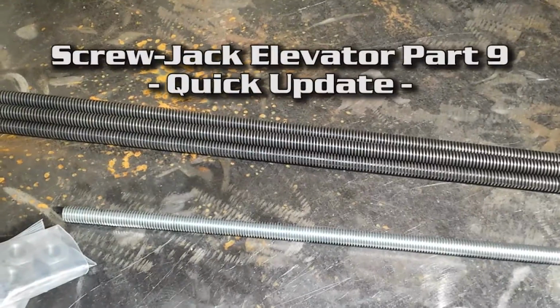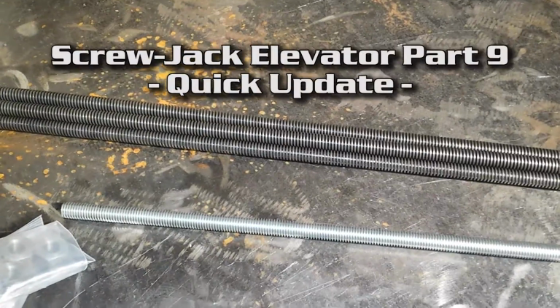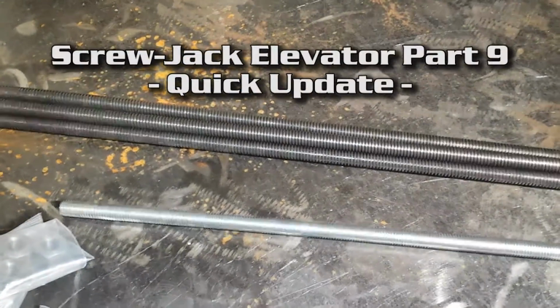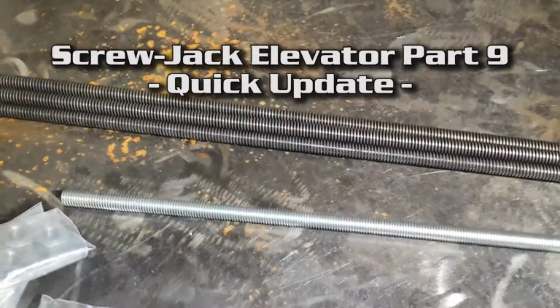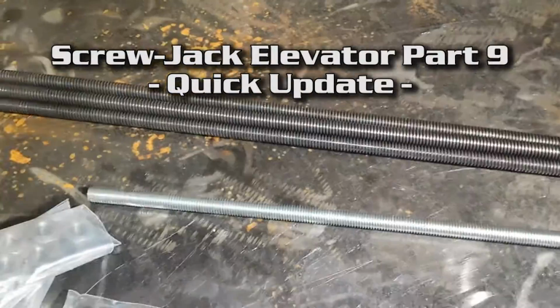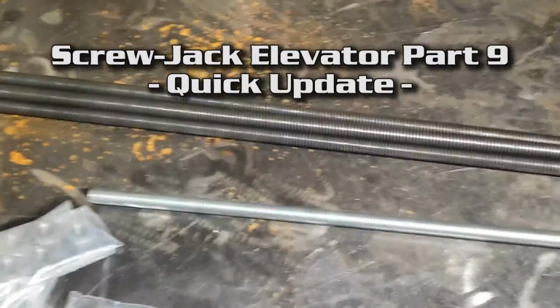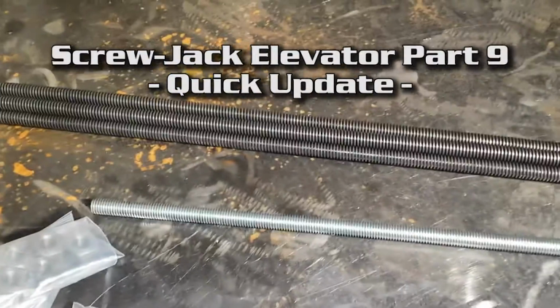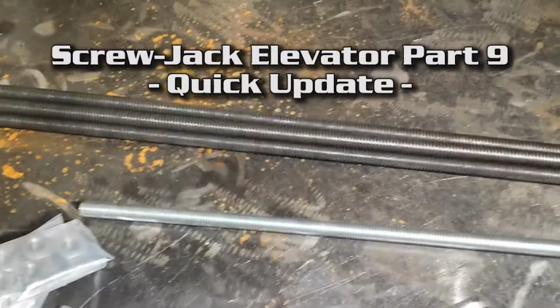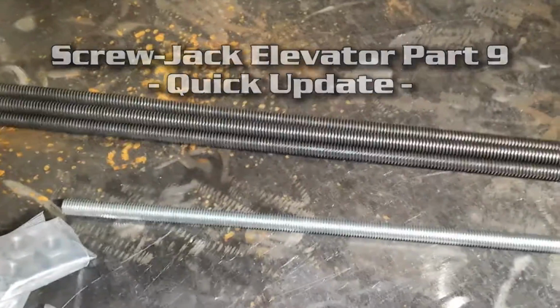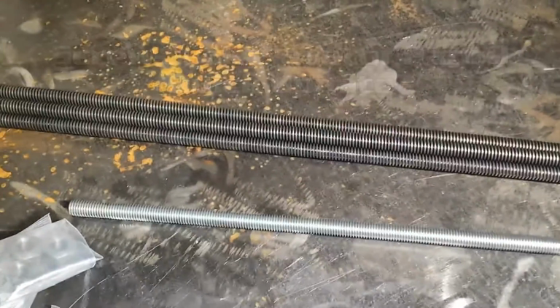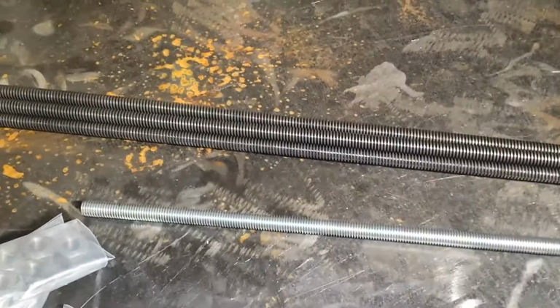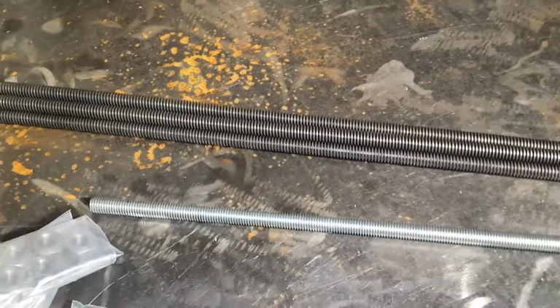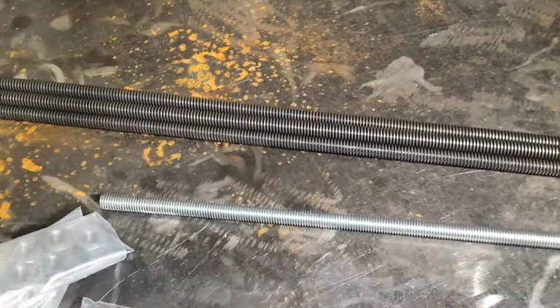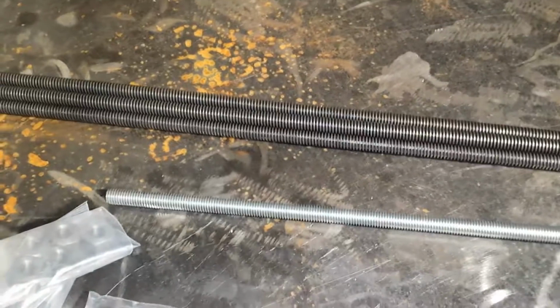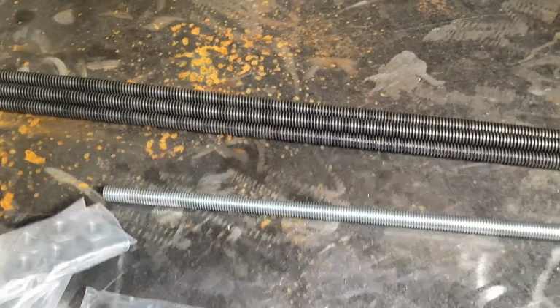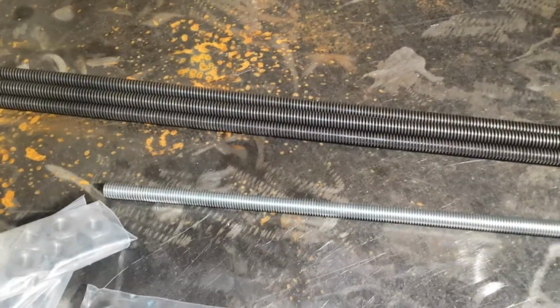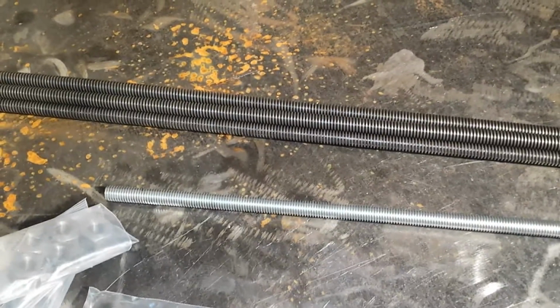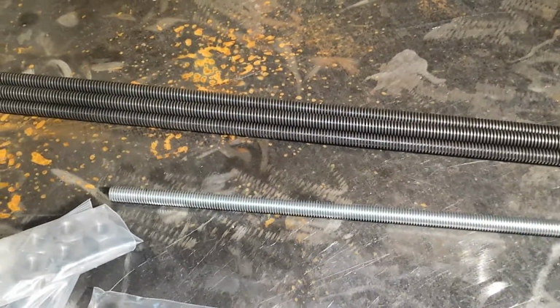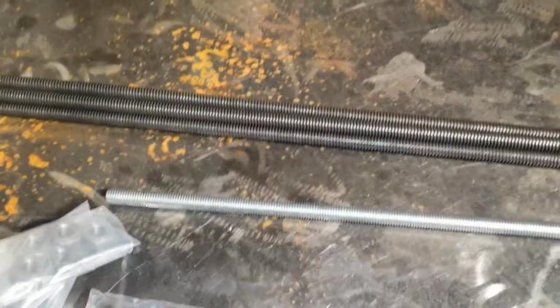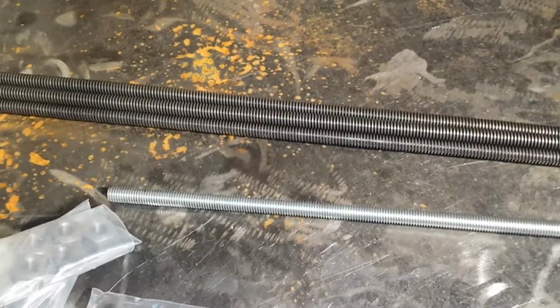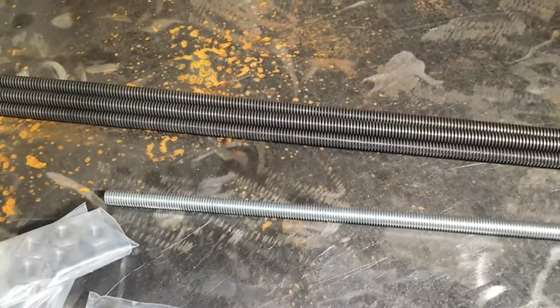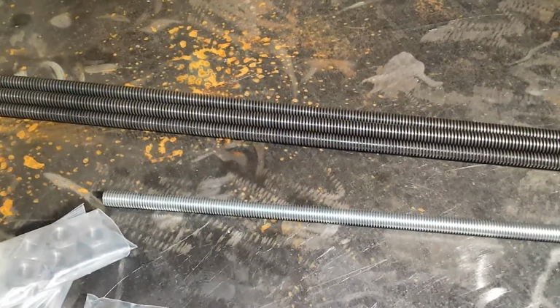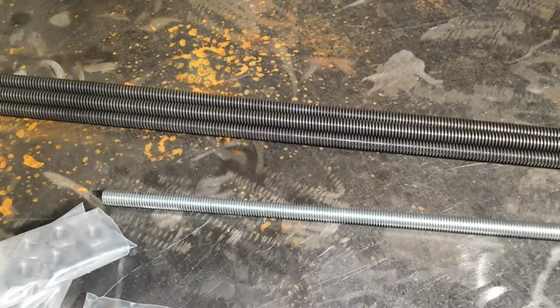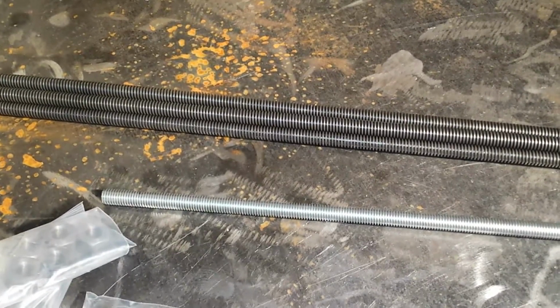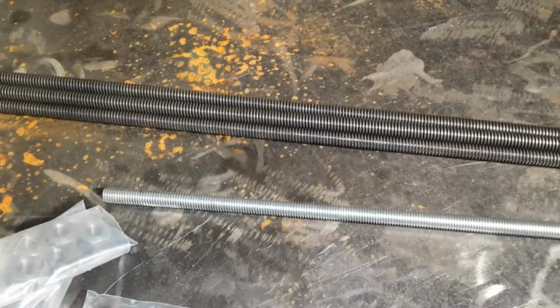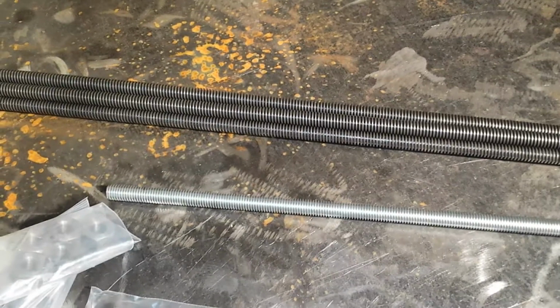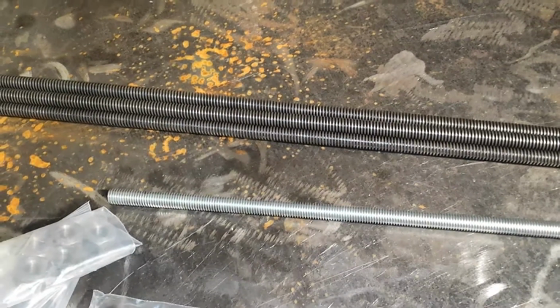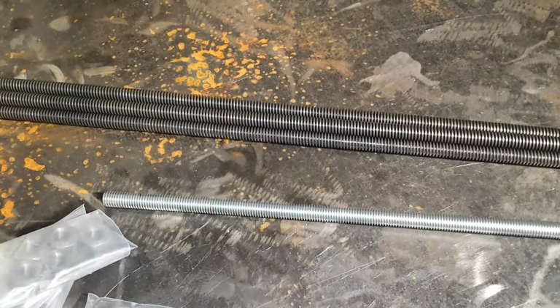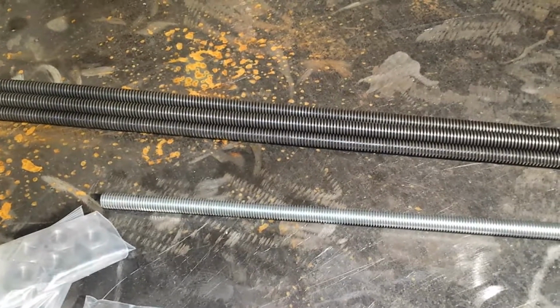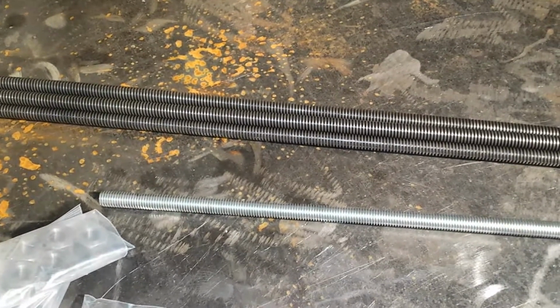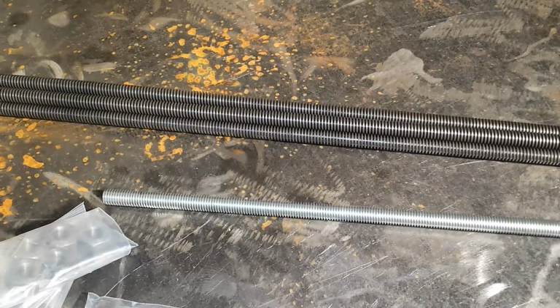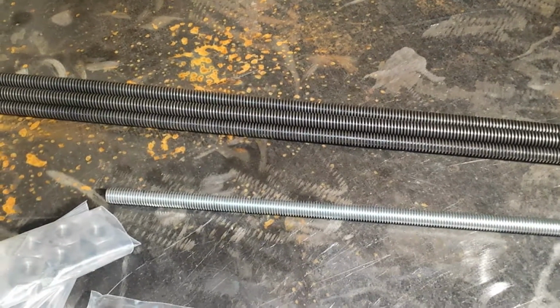This is just a very quick update. Some of you have been asking me what happened to the screw jack elevator I was building for my CNC, and I've been thinking about it for a while, trying to come up with good ideas and receiving suggestions from people.